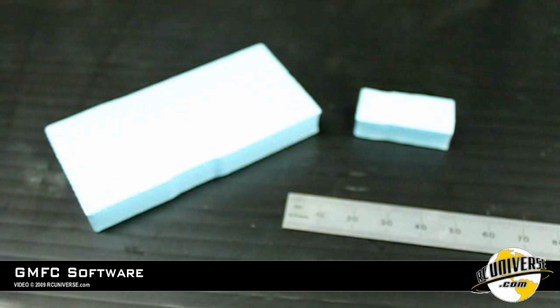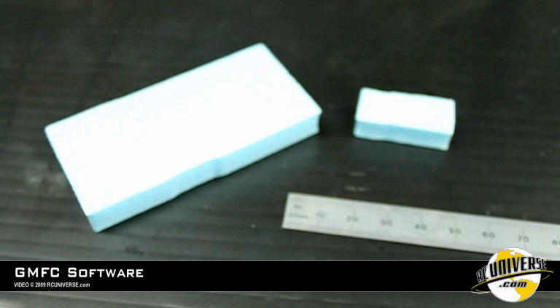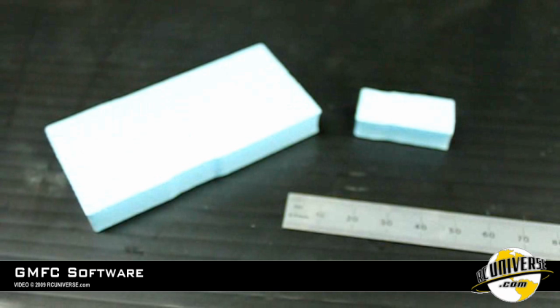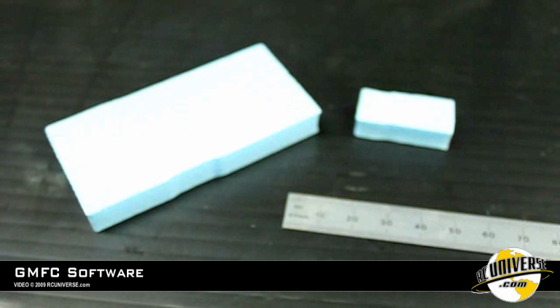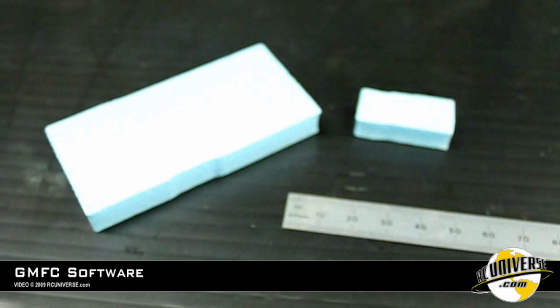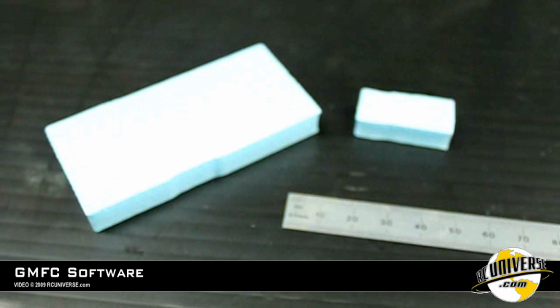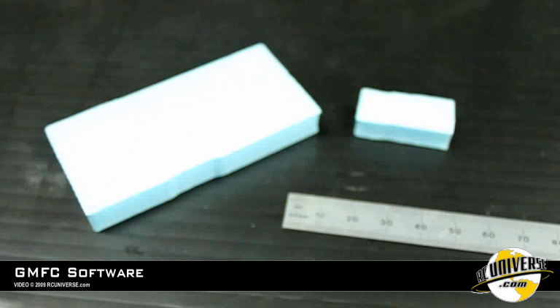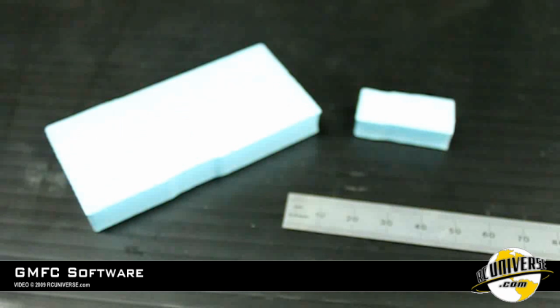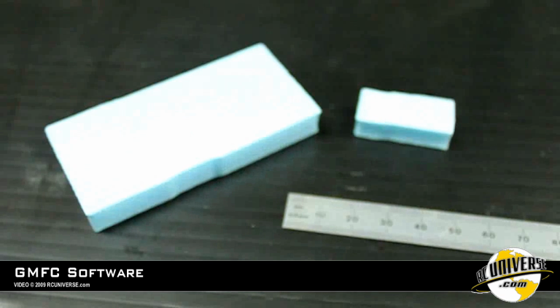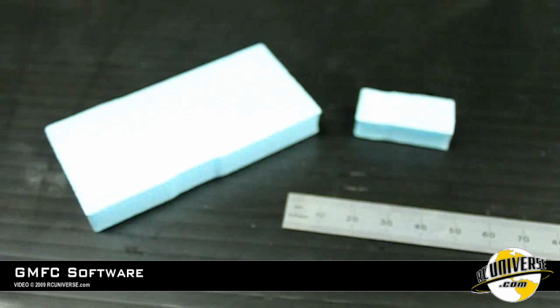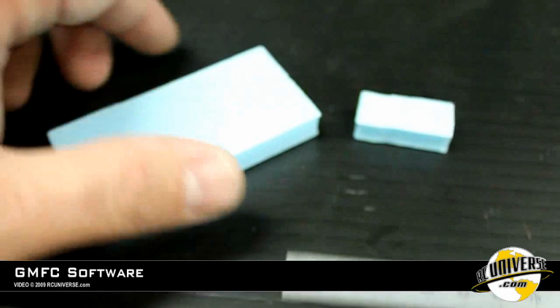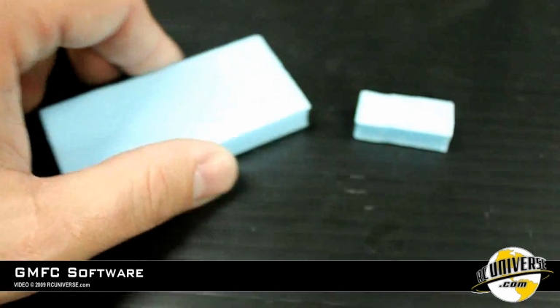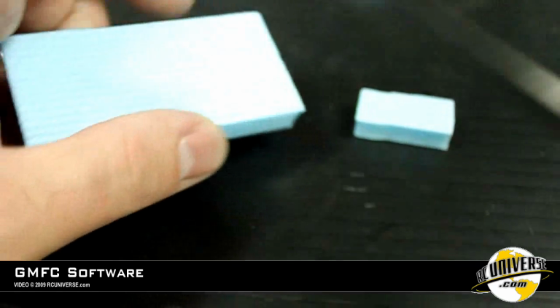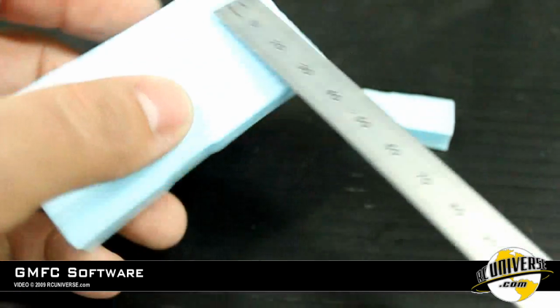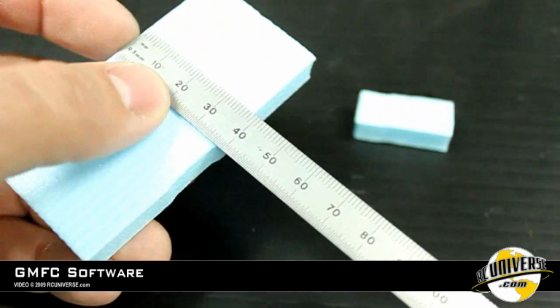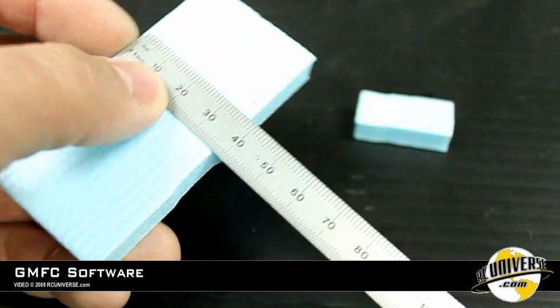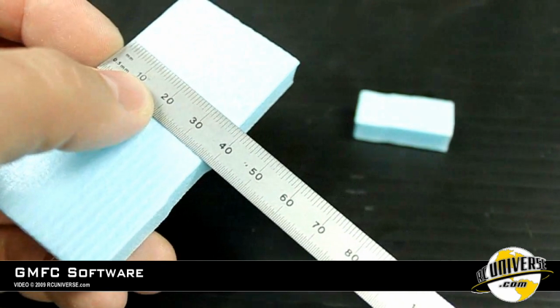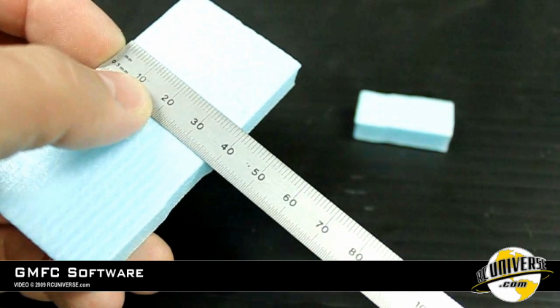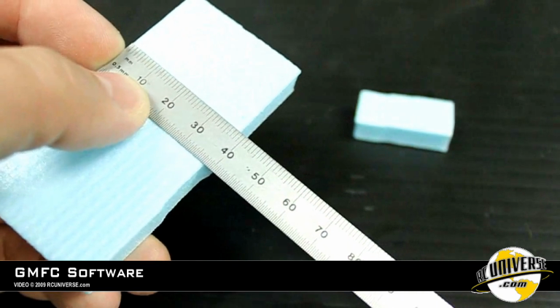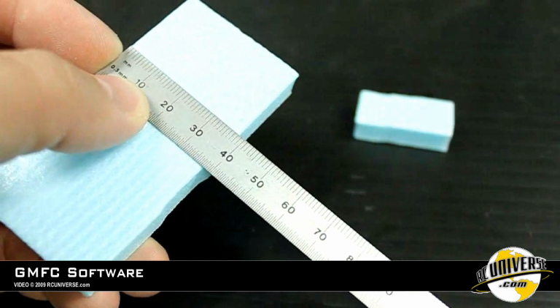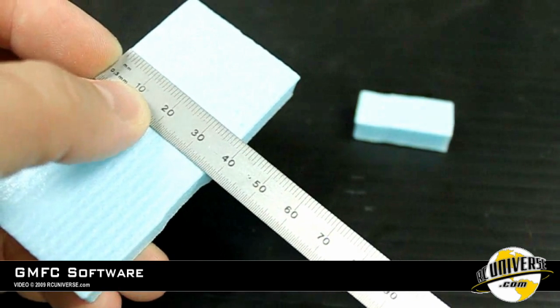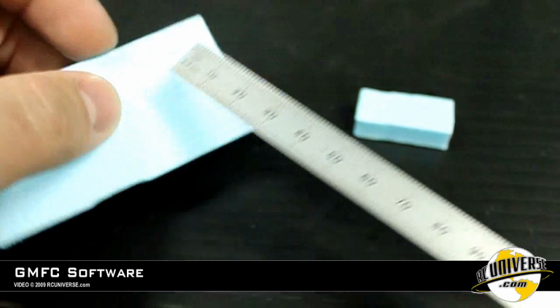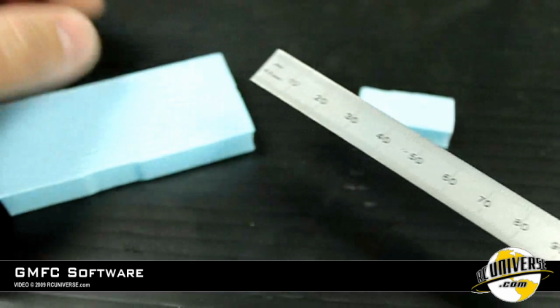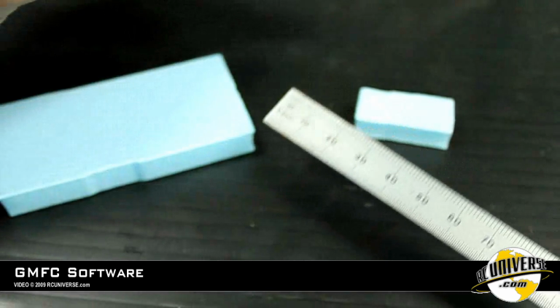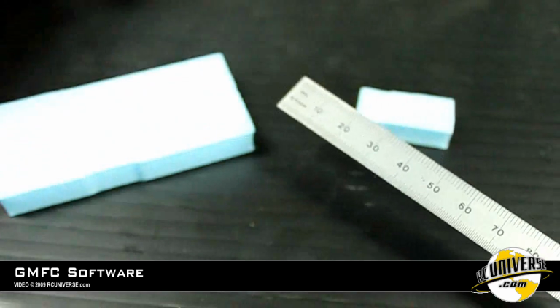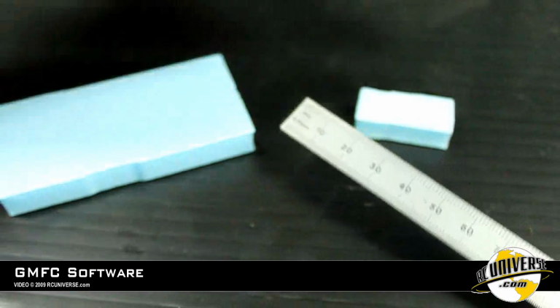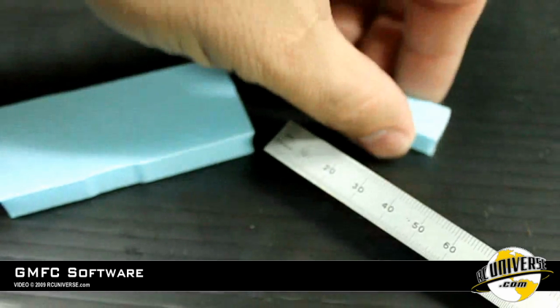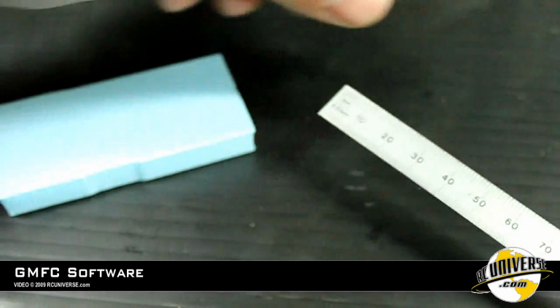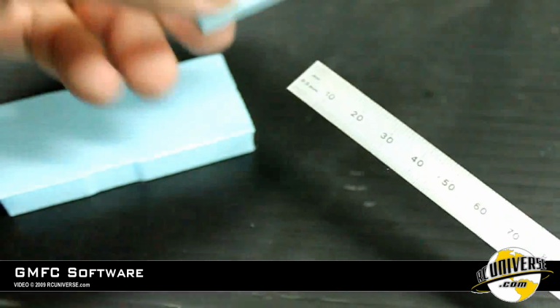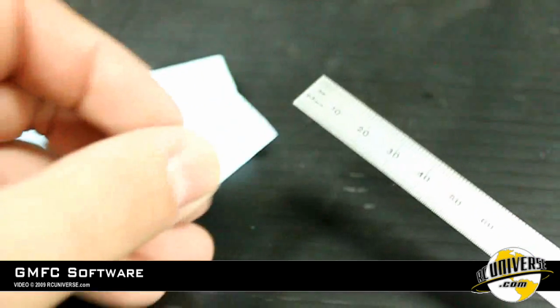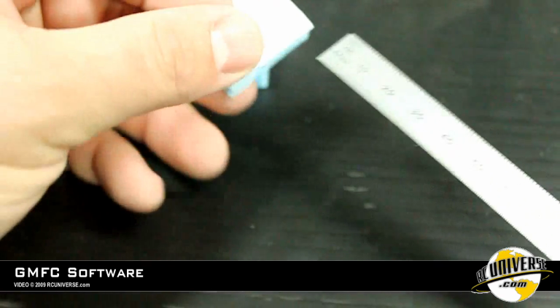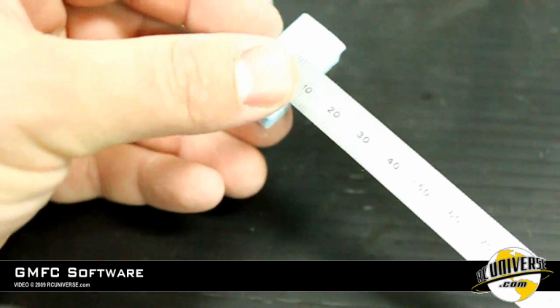Now that we've finished our test cut, it's time to measure our pieces to see what our kerf is going to be. On the large block, it measures 38 millimeters. The test profile was 40 millimeters, so our kerf is going to be 2 millimeters.